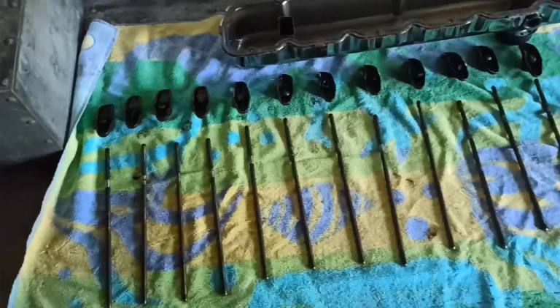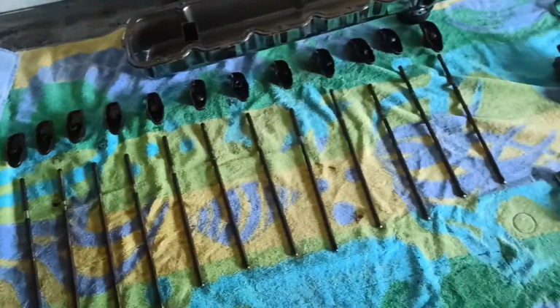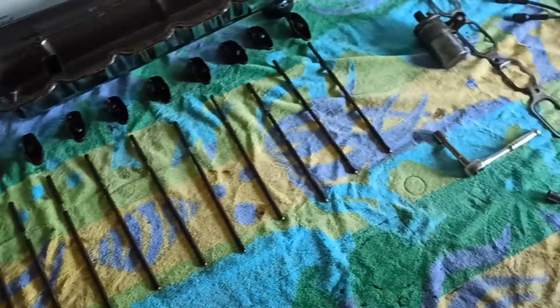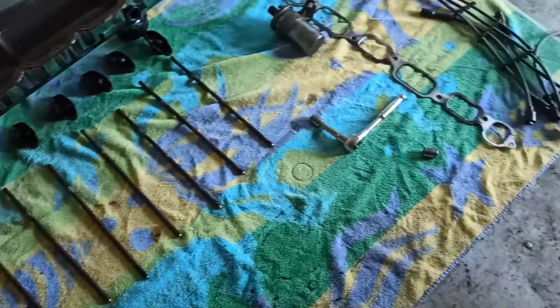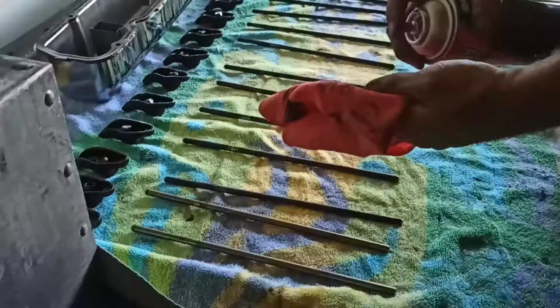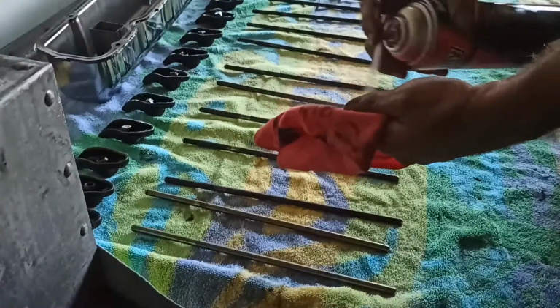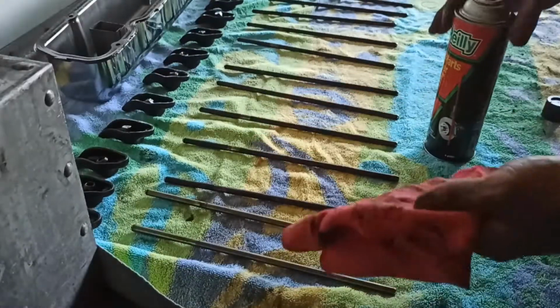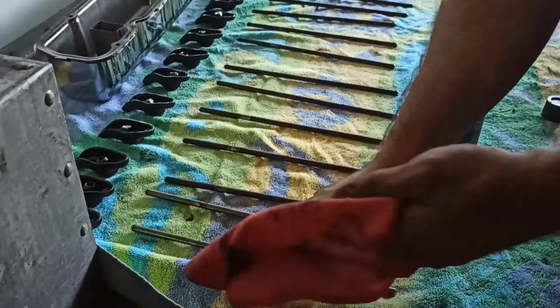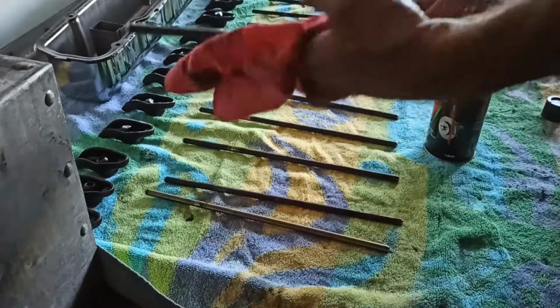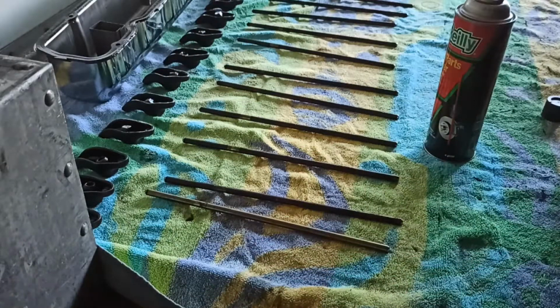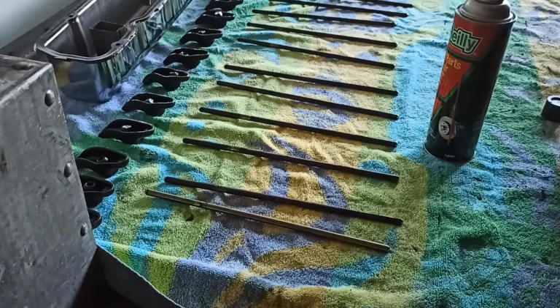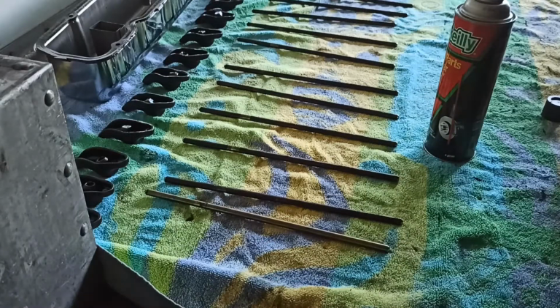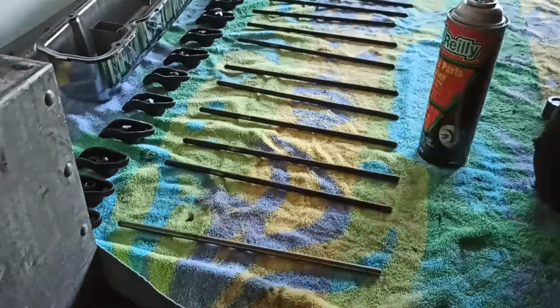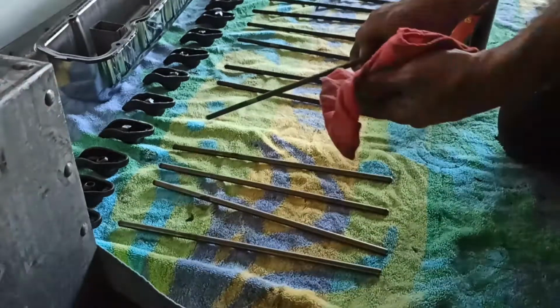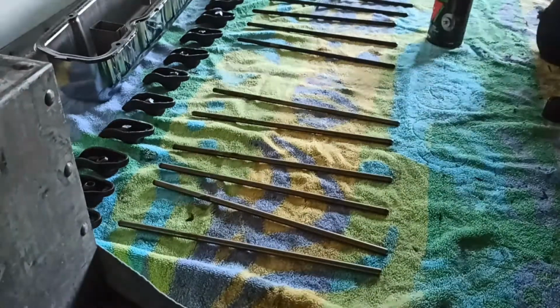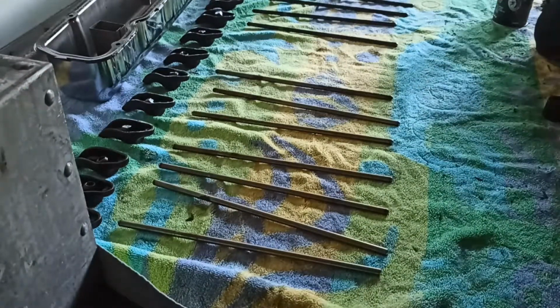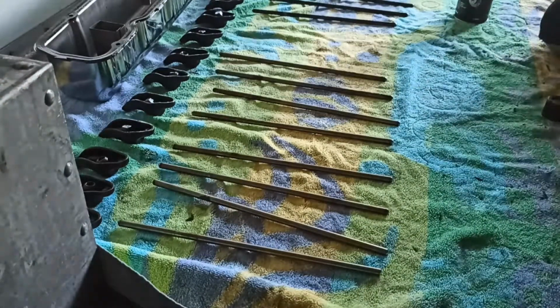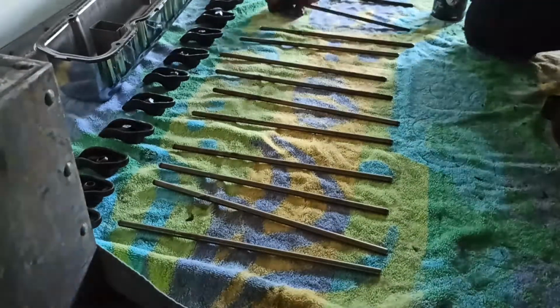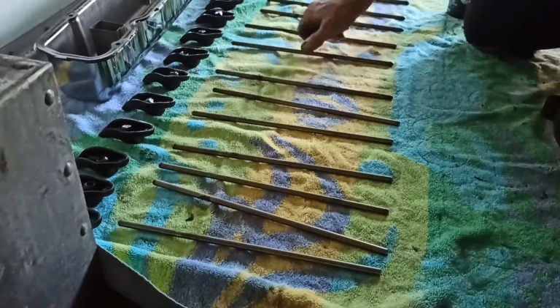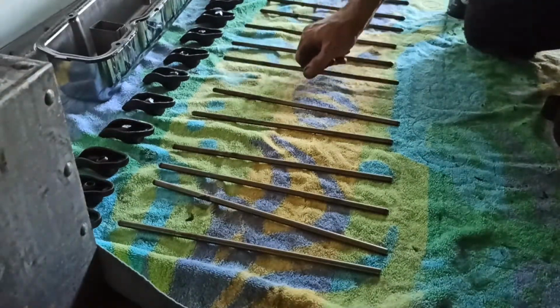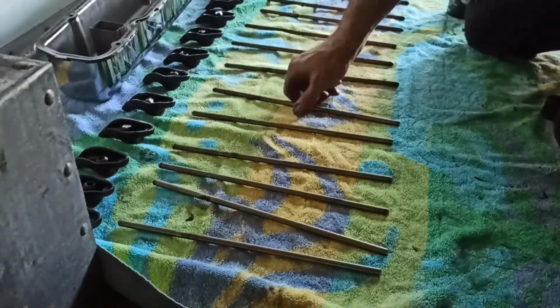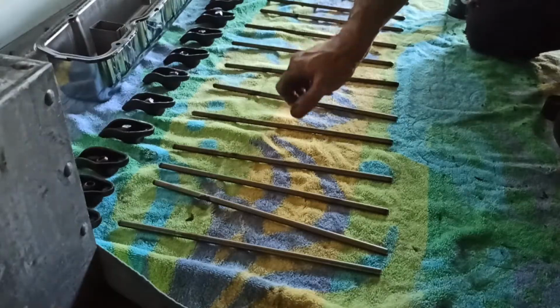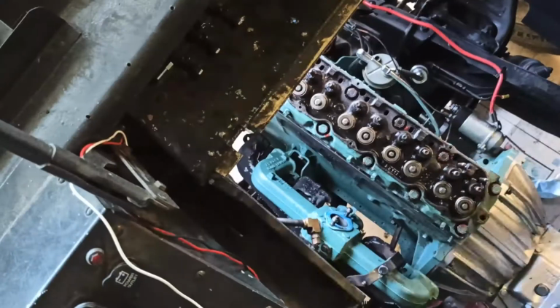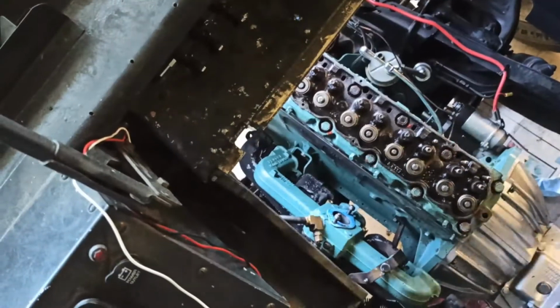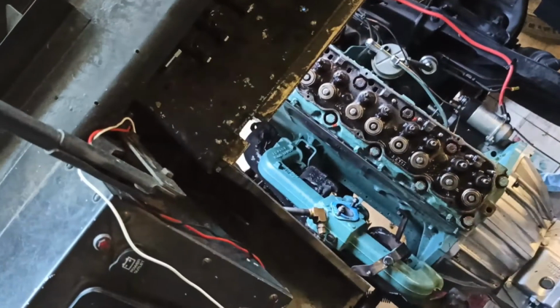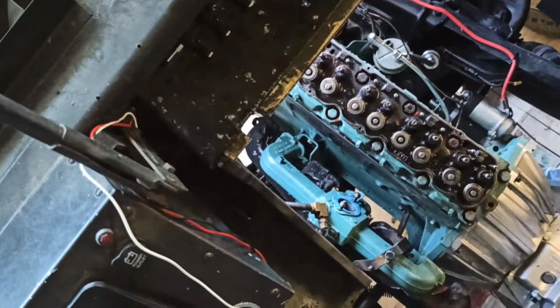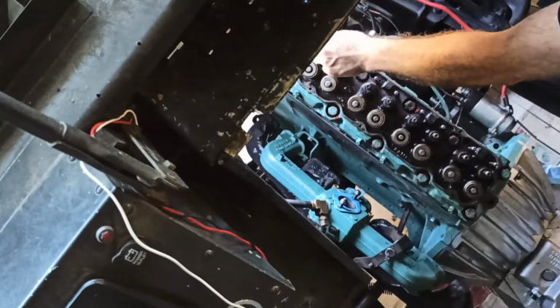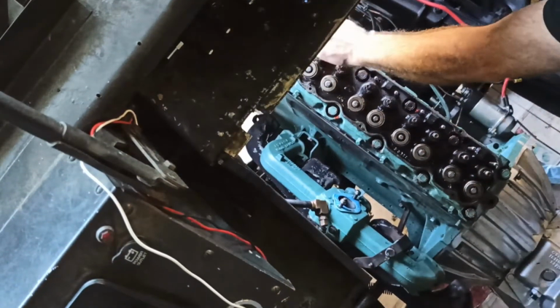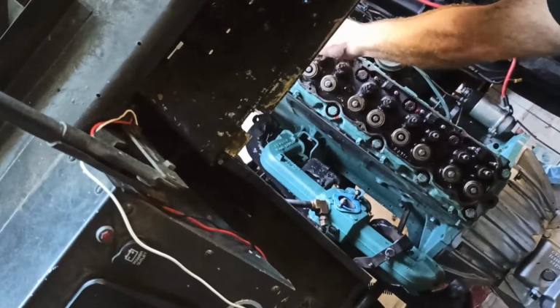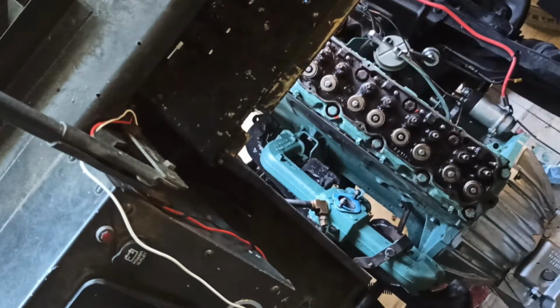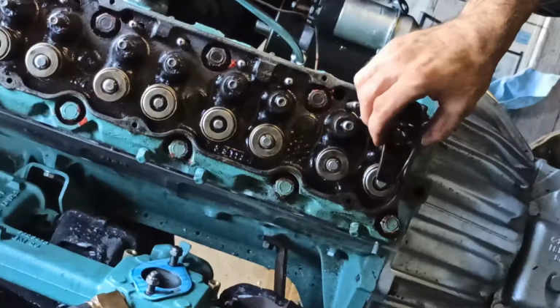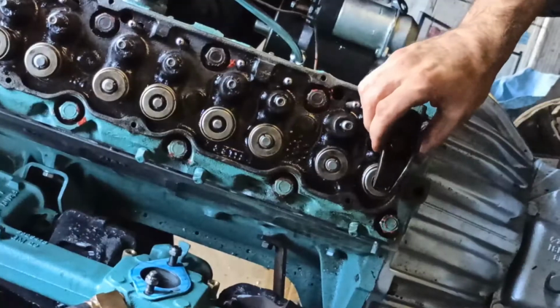Next up, I'll clean up the pushrods and rockers. Then I'll install the pushrods in the exact order they were removed in, as well as the rocker arms.